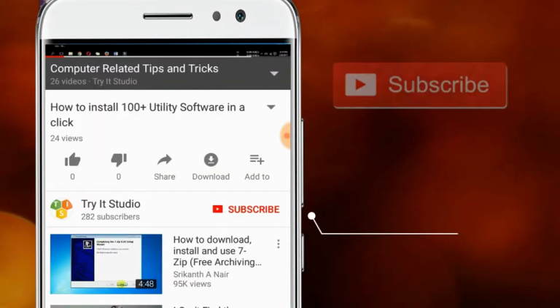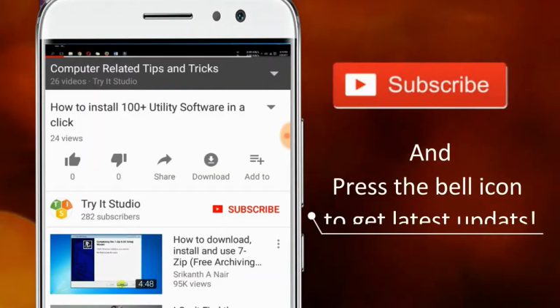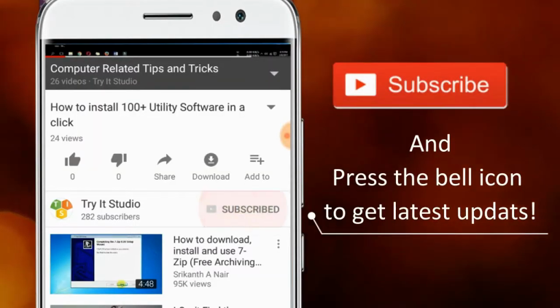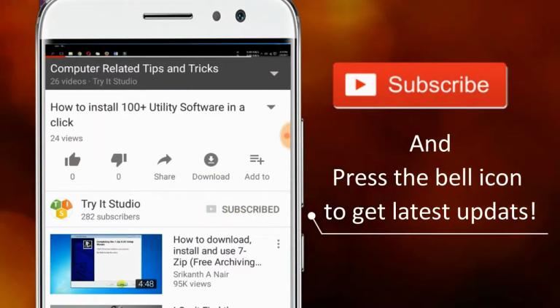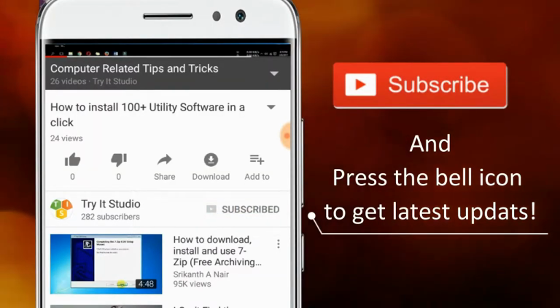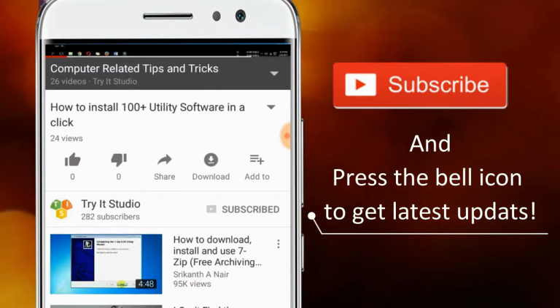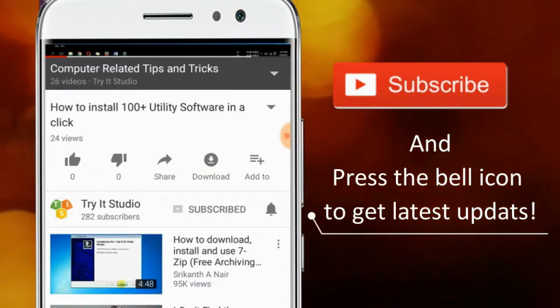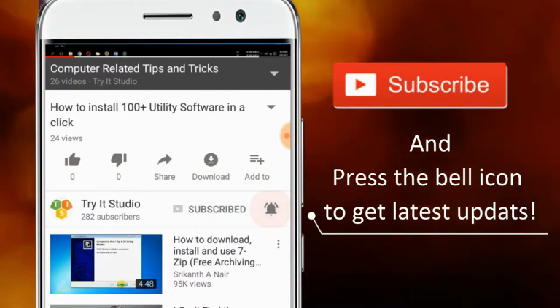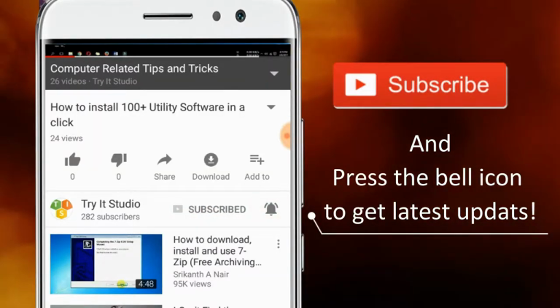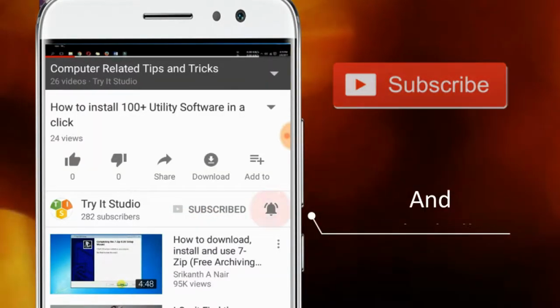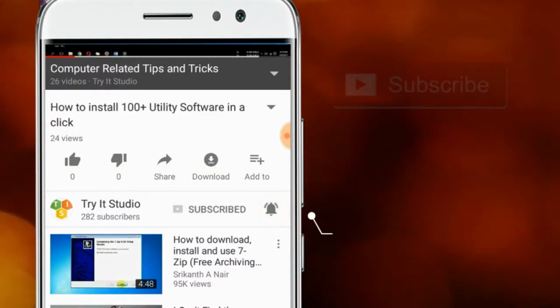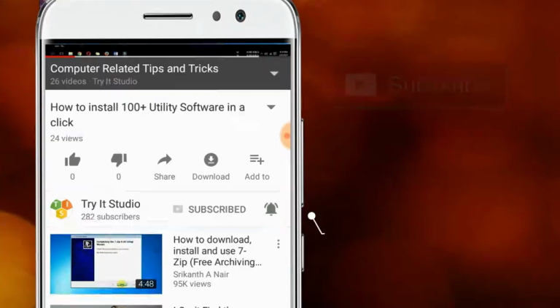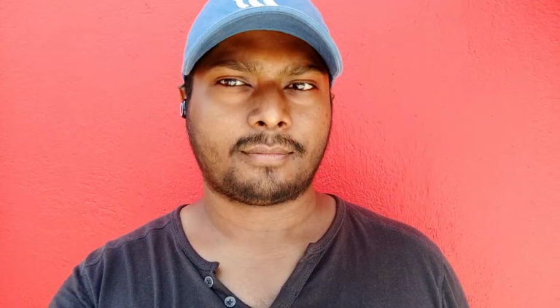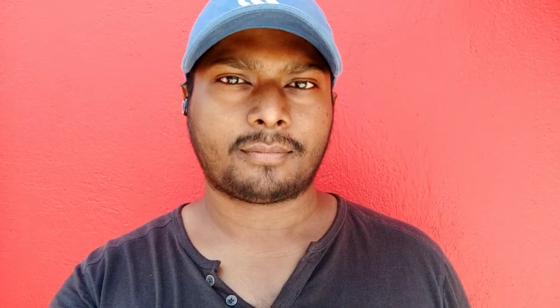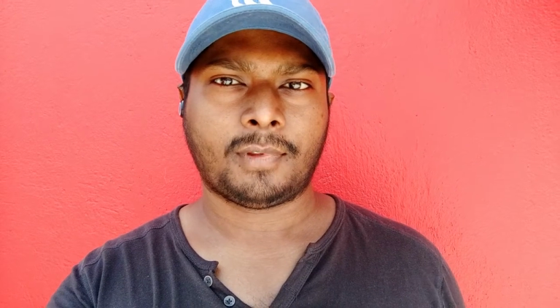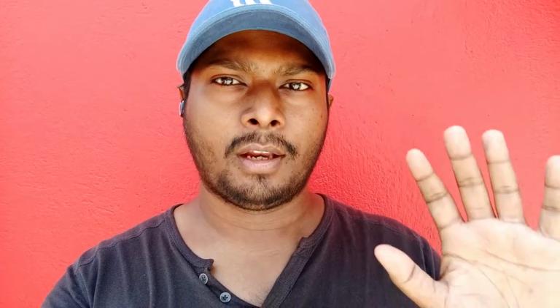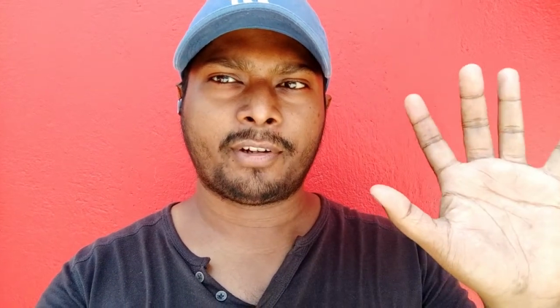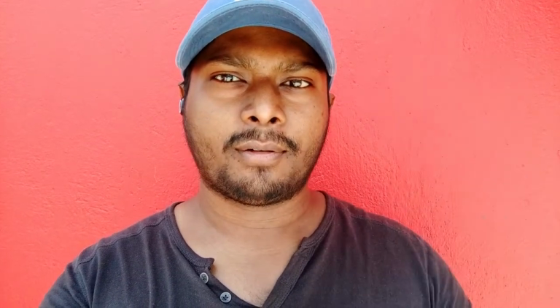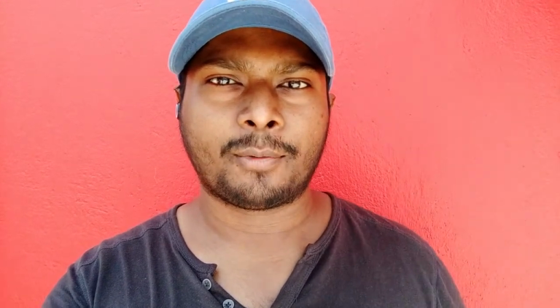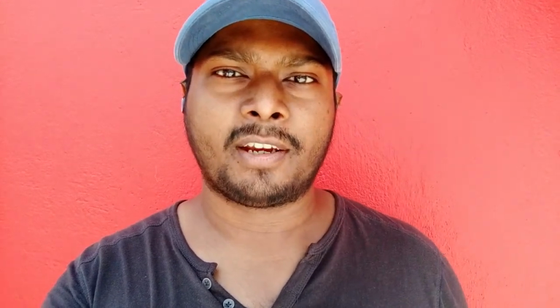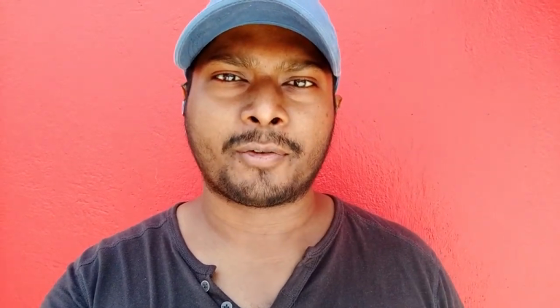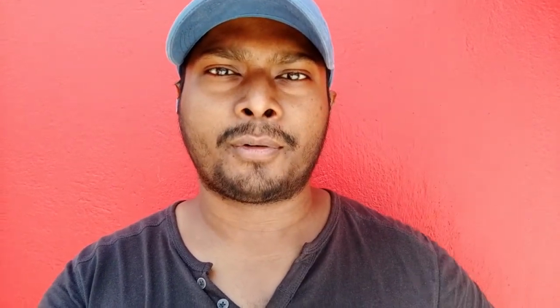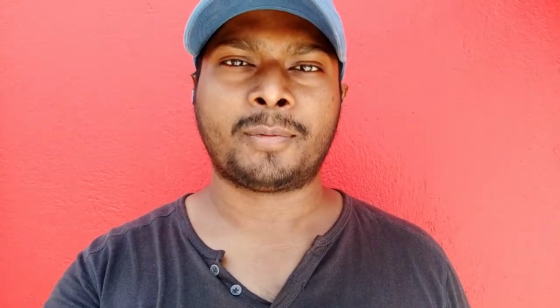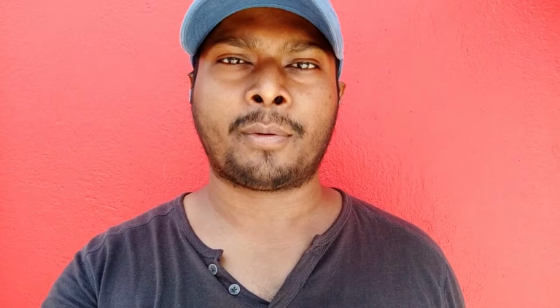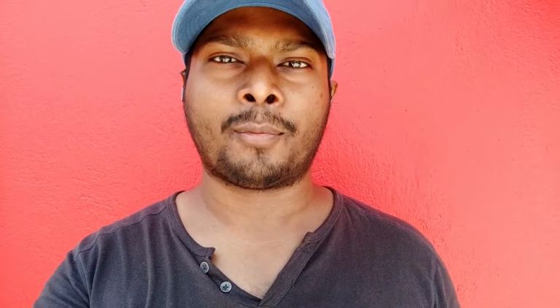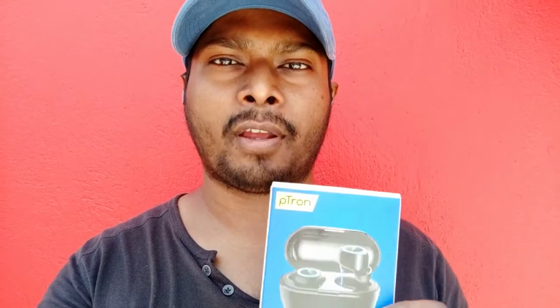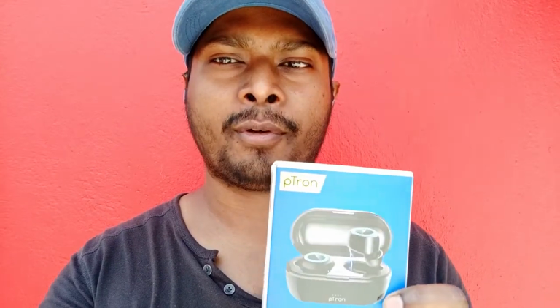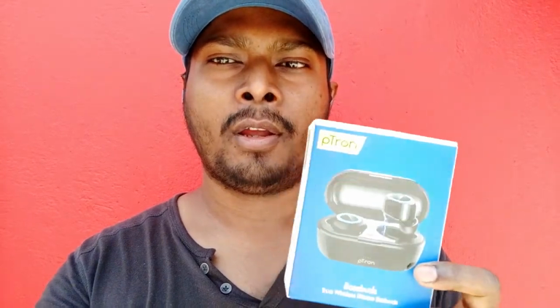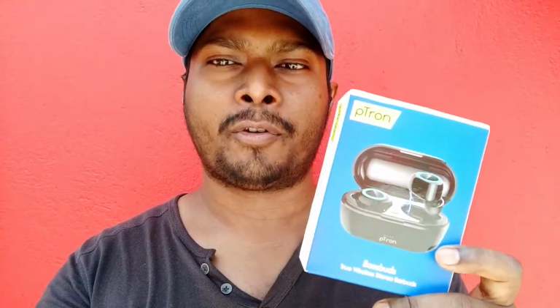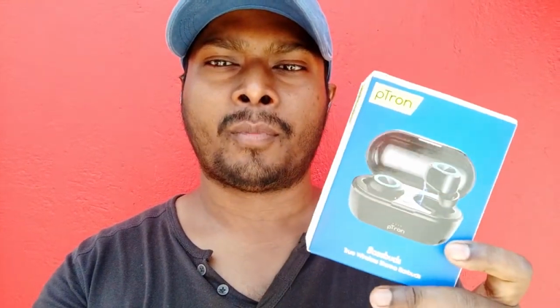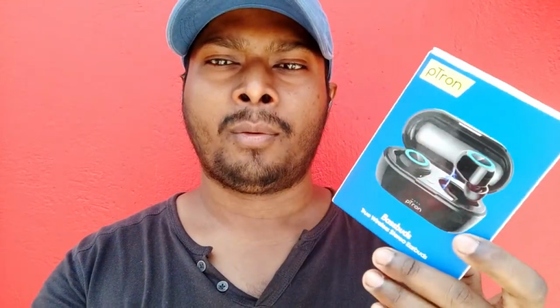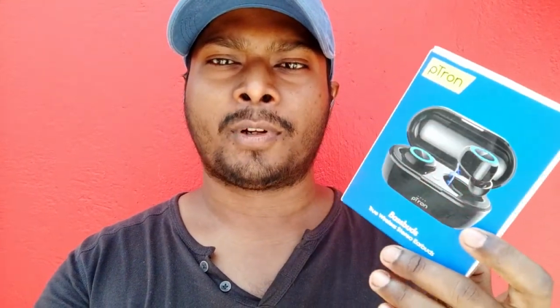Subscribe to my channel and press the bell icon to get the latest updates. Hello viewers, welcome to my channel Trity Studio. In this video I am going to unbox and review the Pittron Buzzbird.